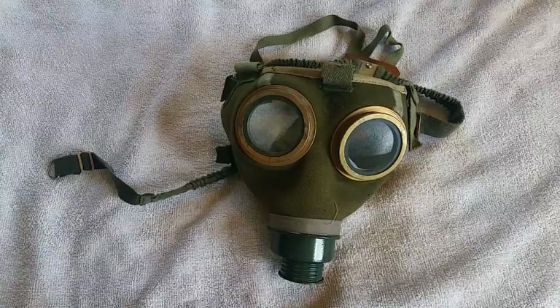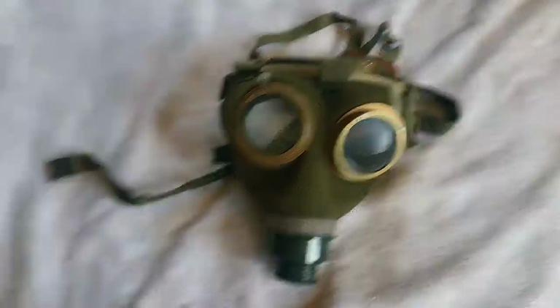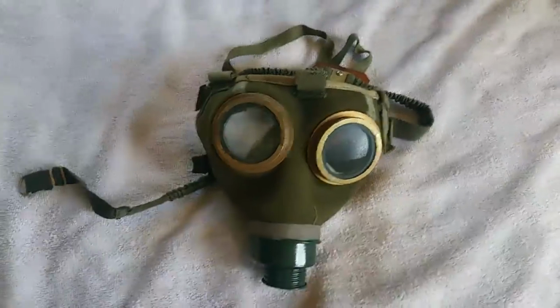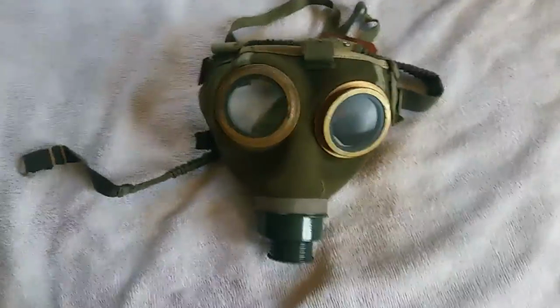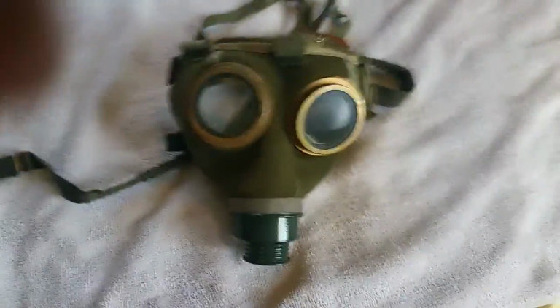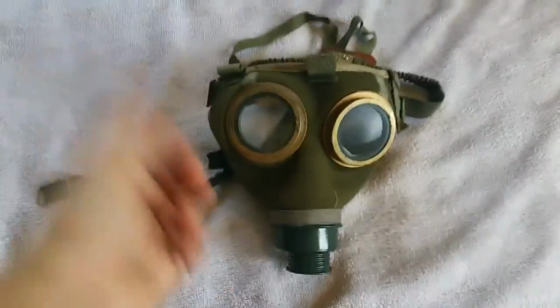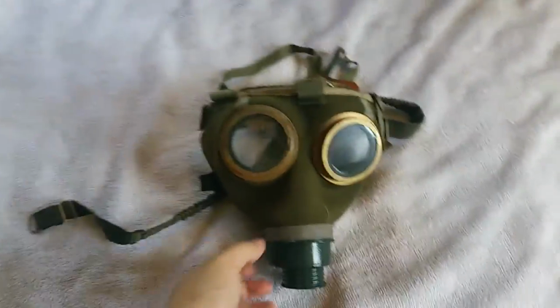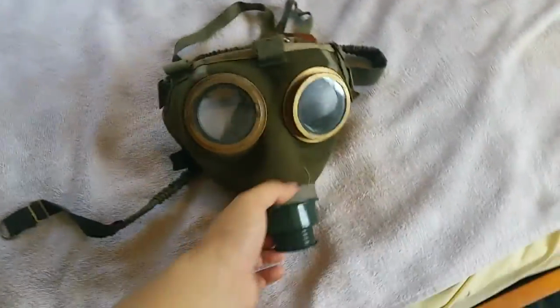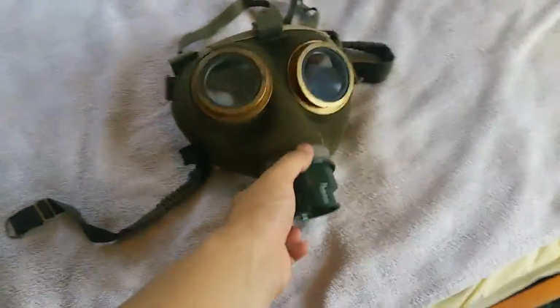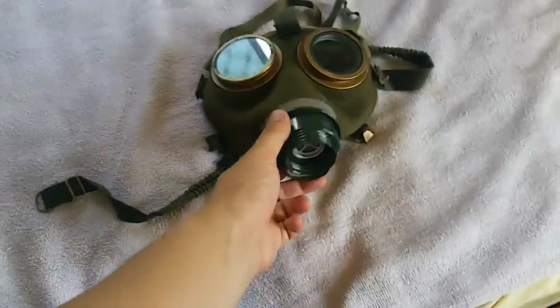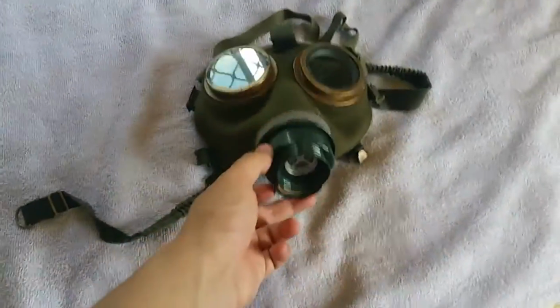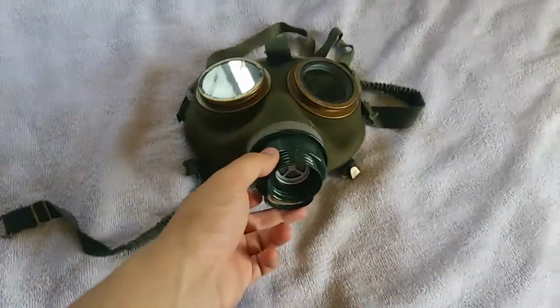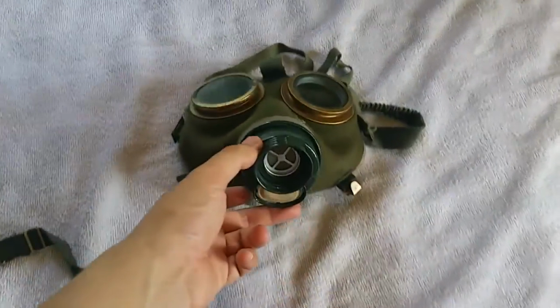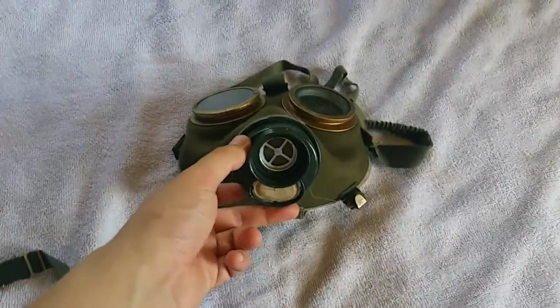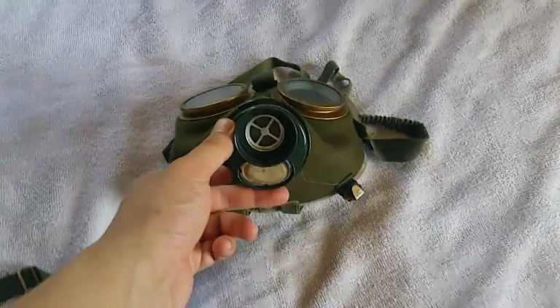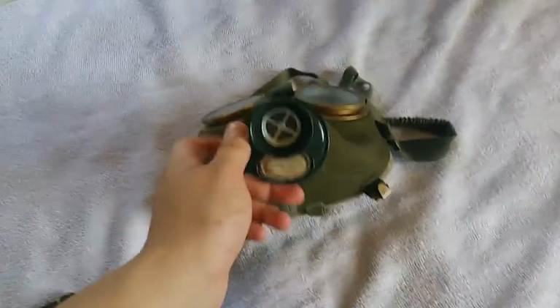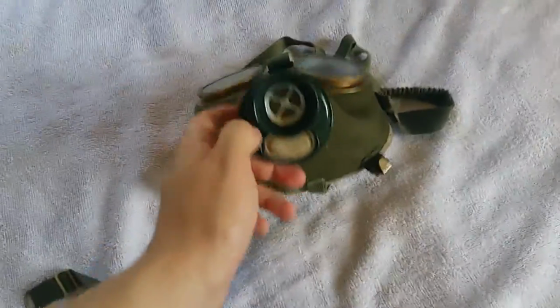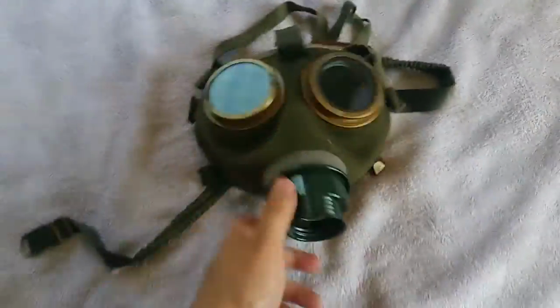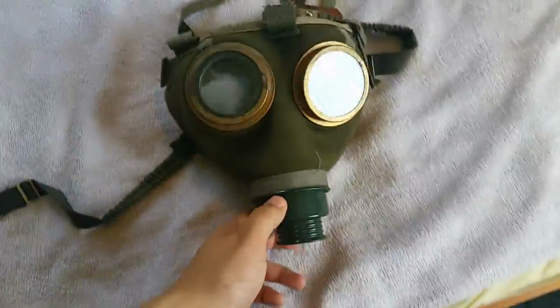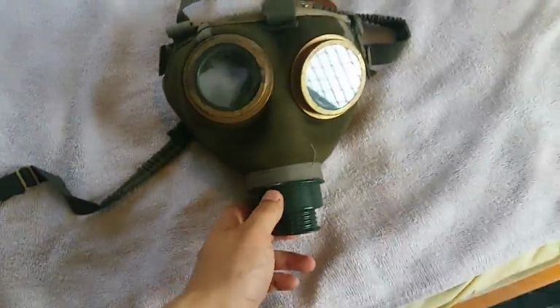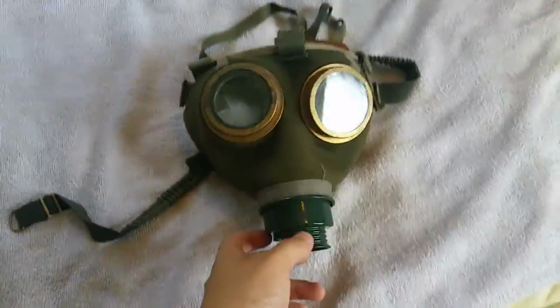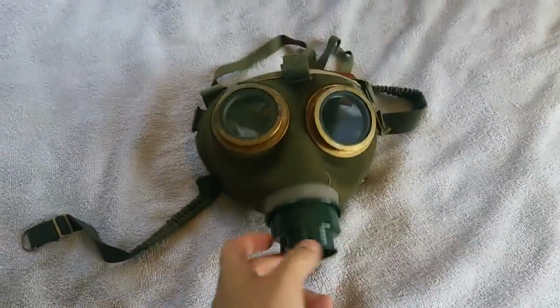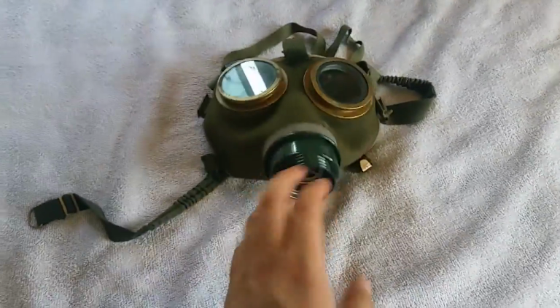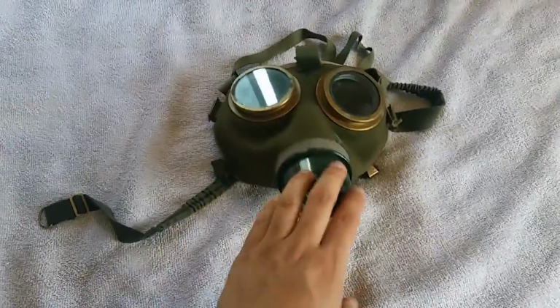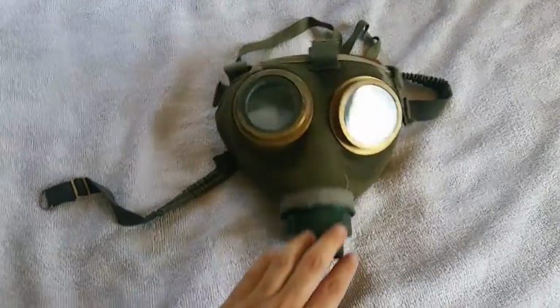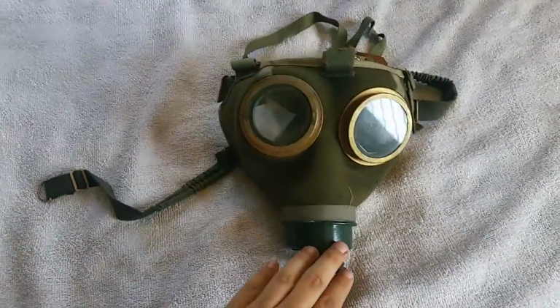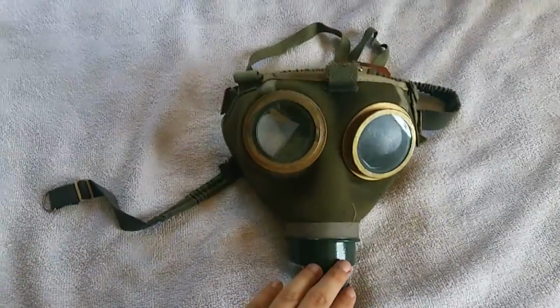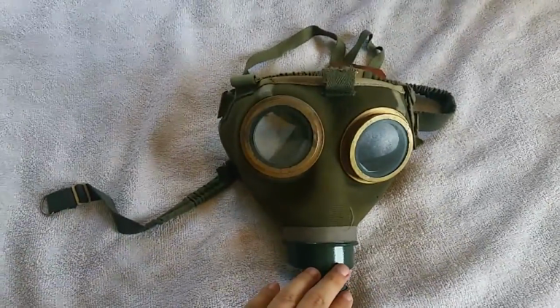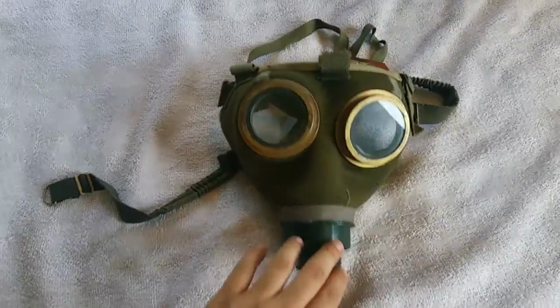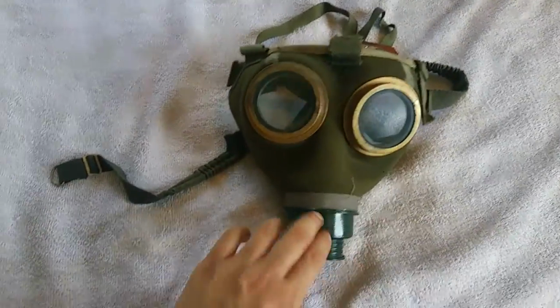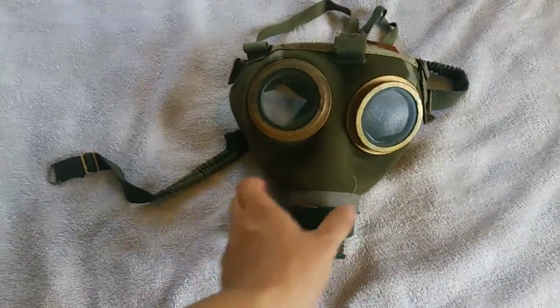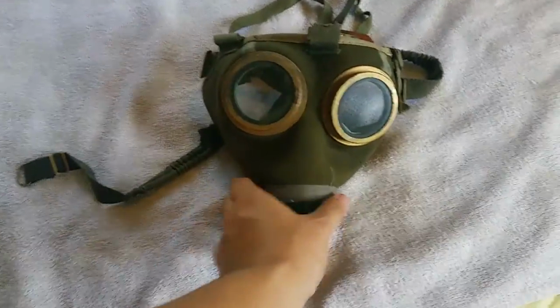Hello everyone, Gas Mask Guys here today with another video and another mask. Today I have the Hungarian M76 — I'm pretty sure — or M67.